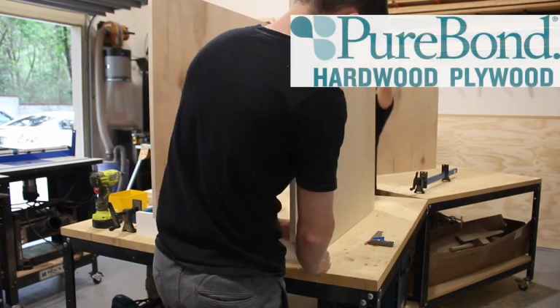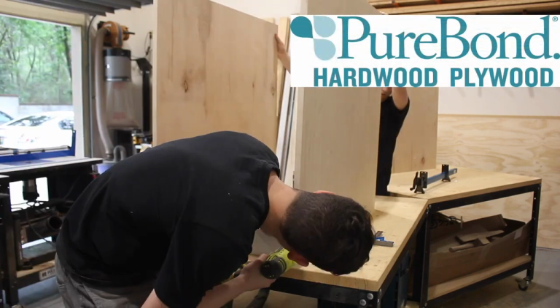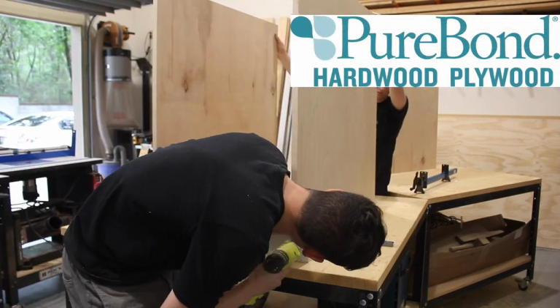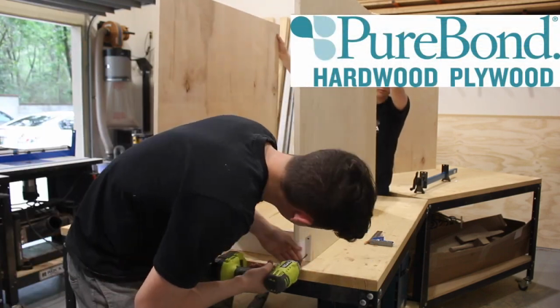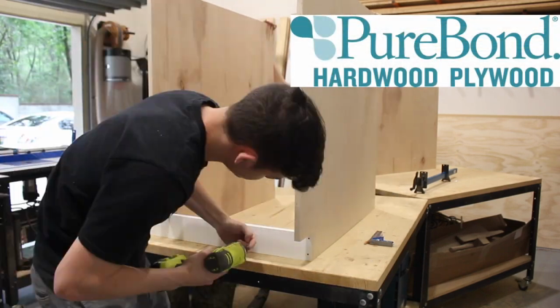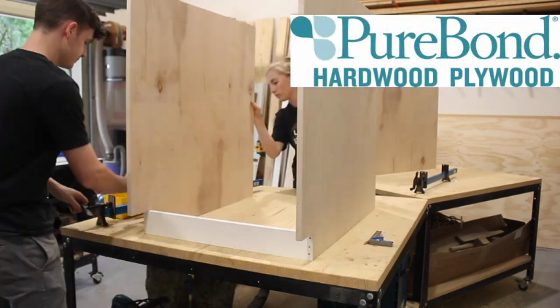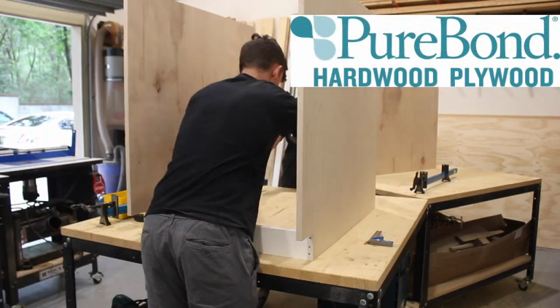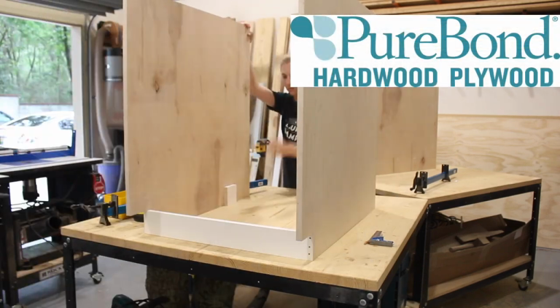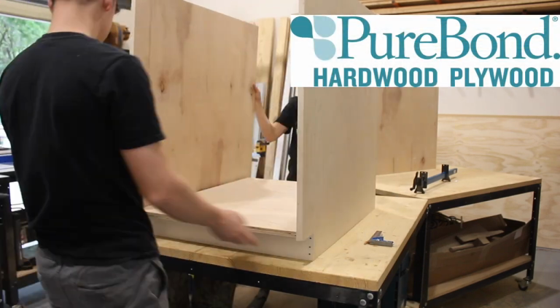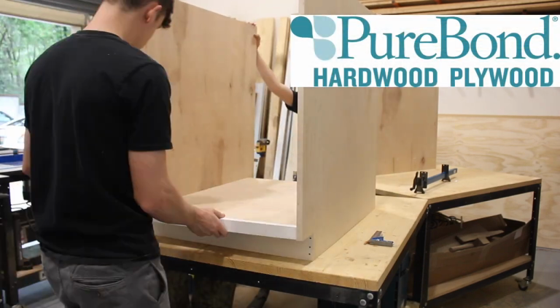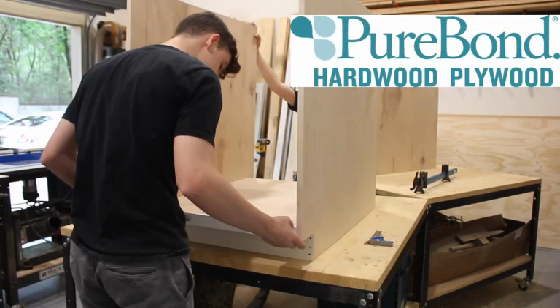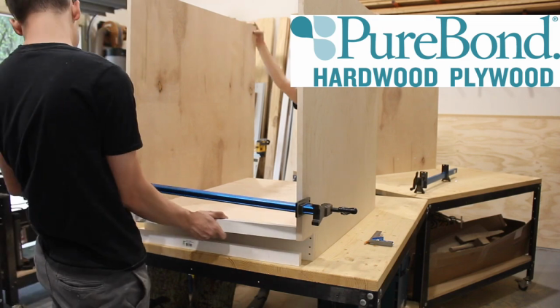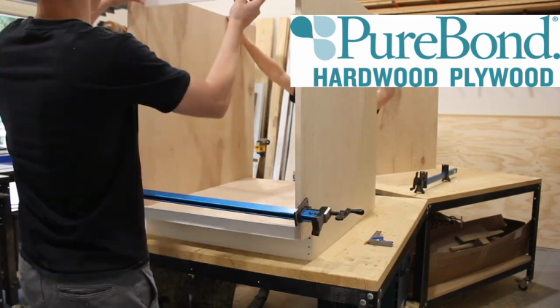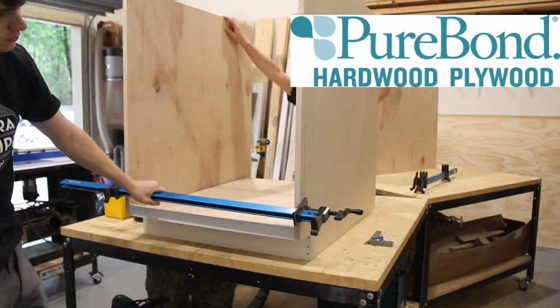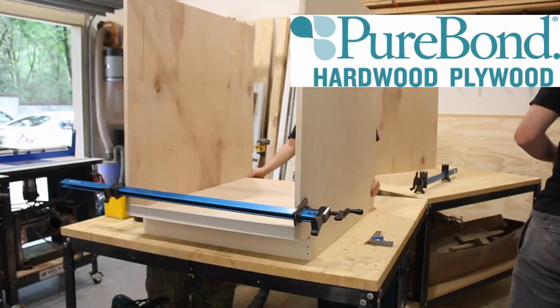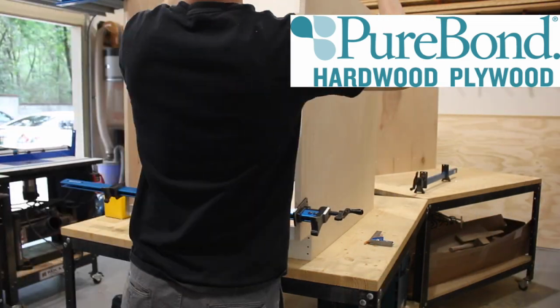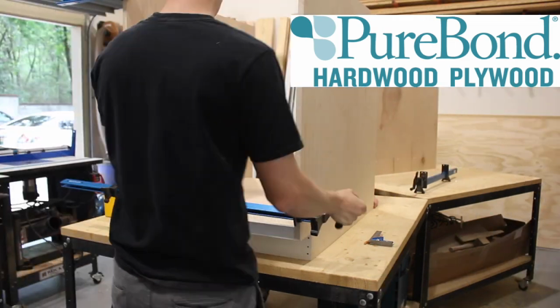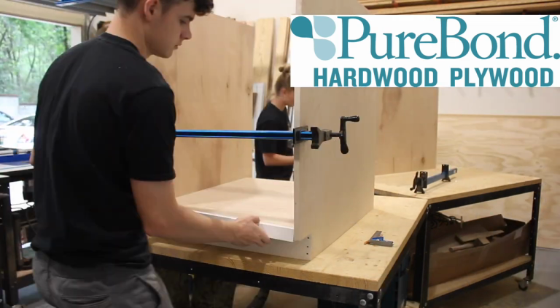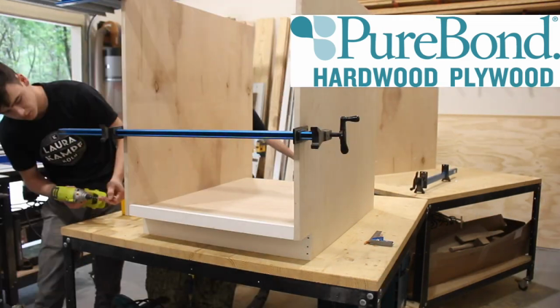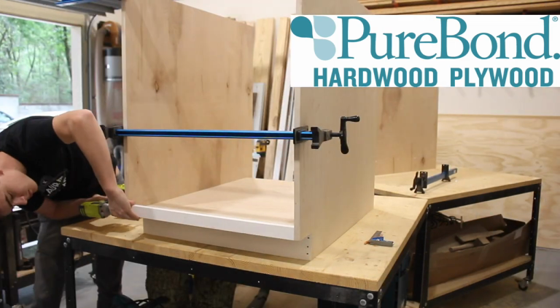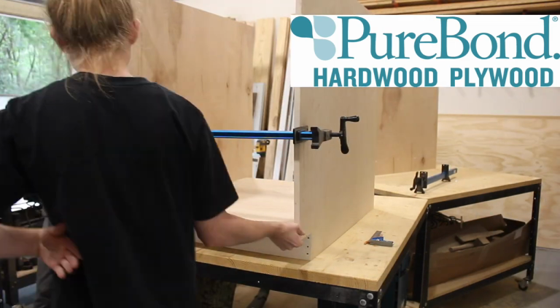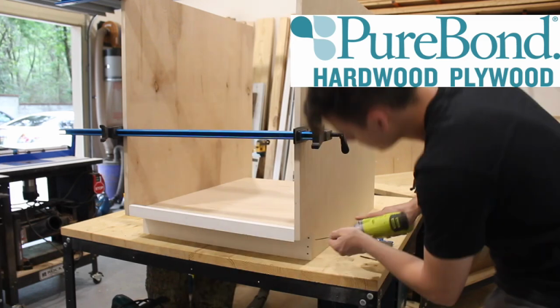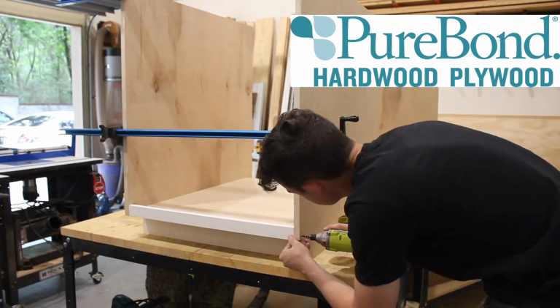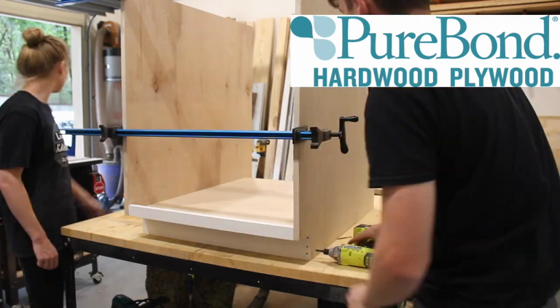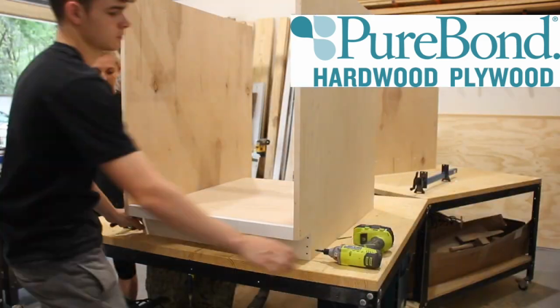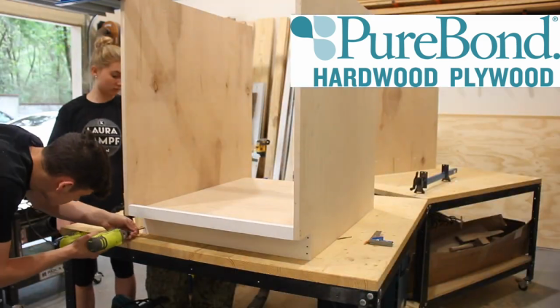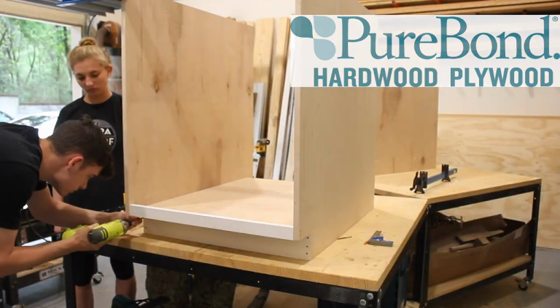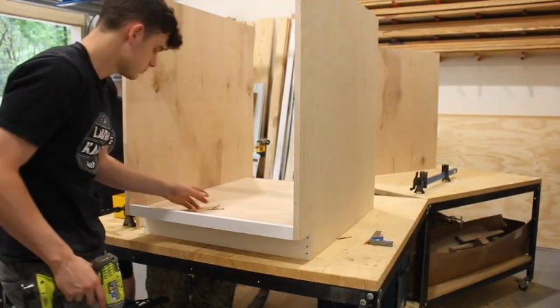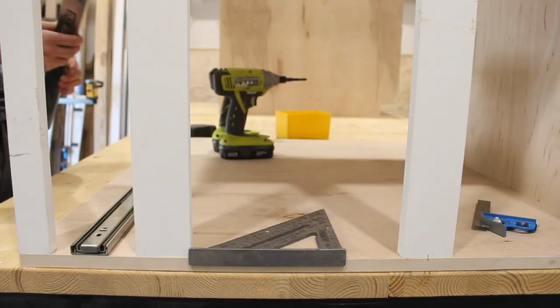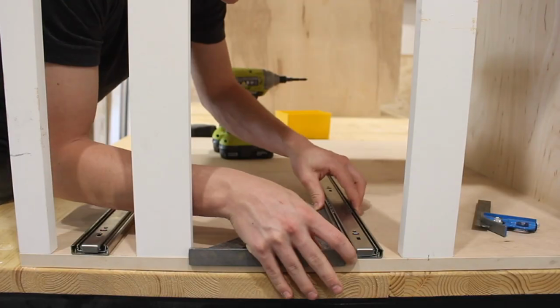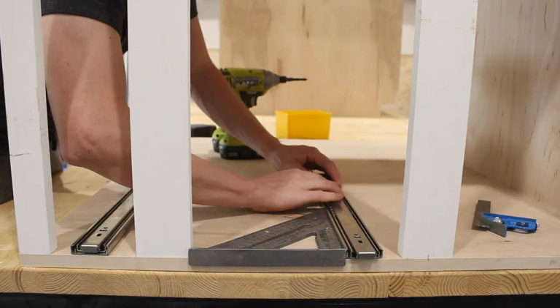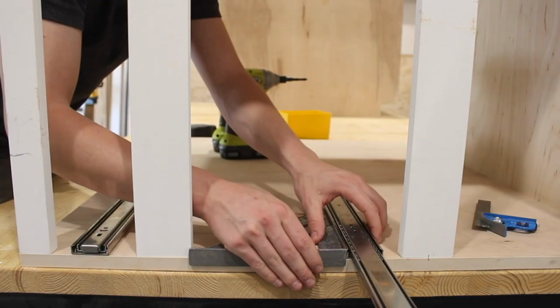We'd like to thank today's sponsor, PureBond Plywood. We've been using it for over a year now and we are really enjoying it. It's formaldehyde-free, so you don't worry about any of the harsh chemicals. It's exclusively available at The Home Depot and there are links for more info below. We went ahead and put our drawer slides while the cabinet was still on its side.